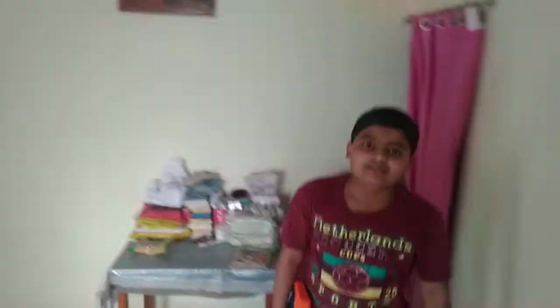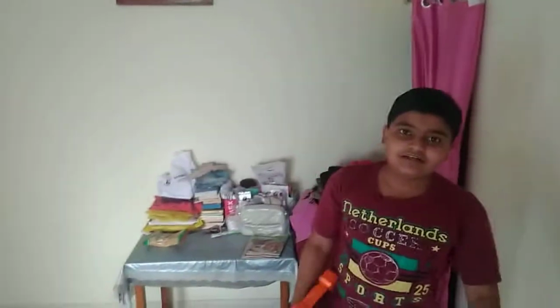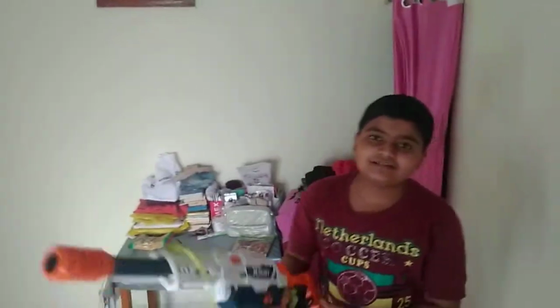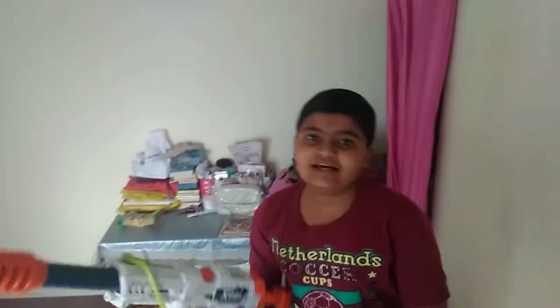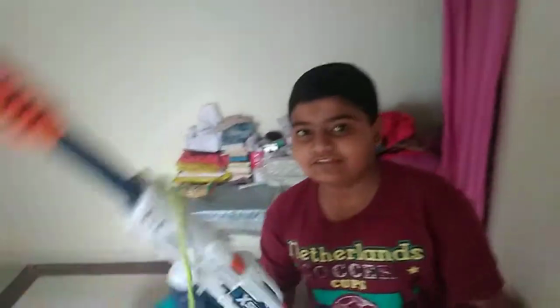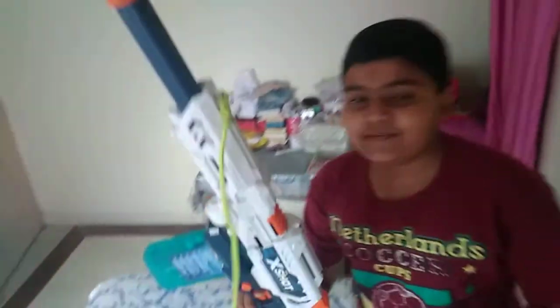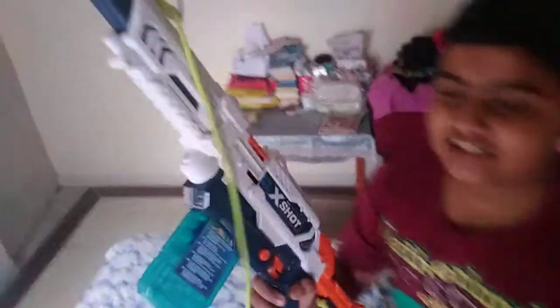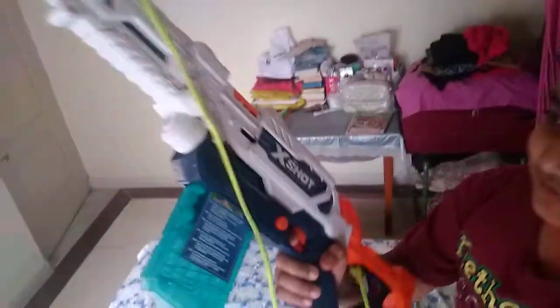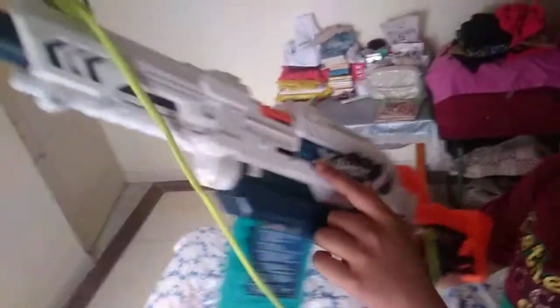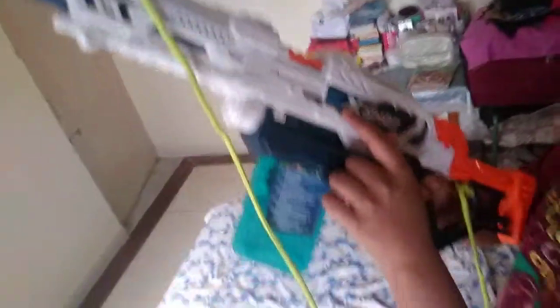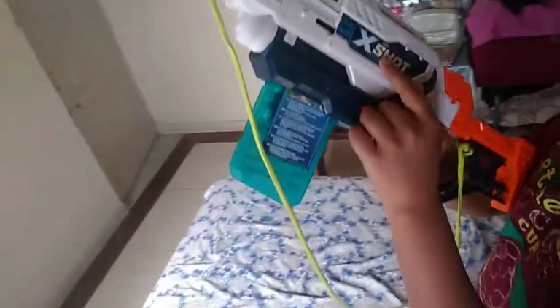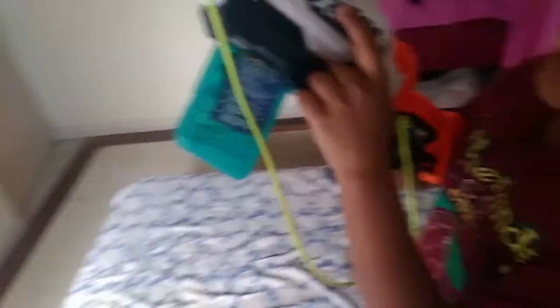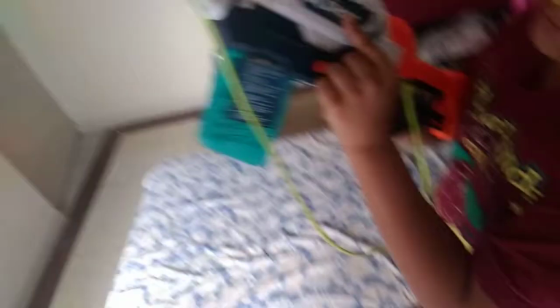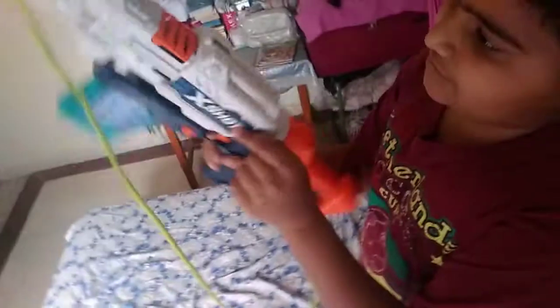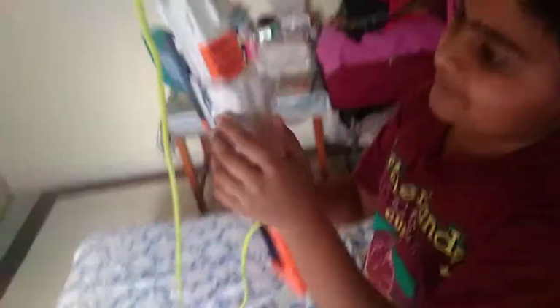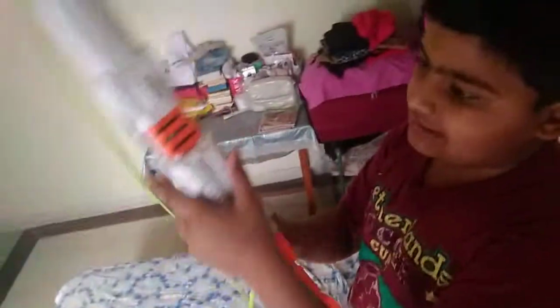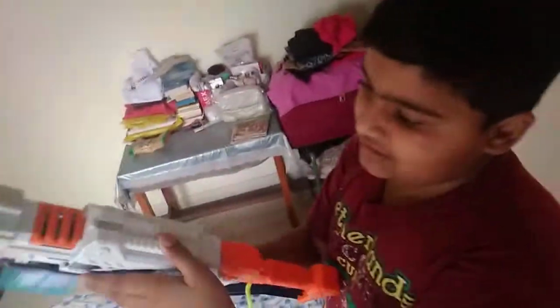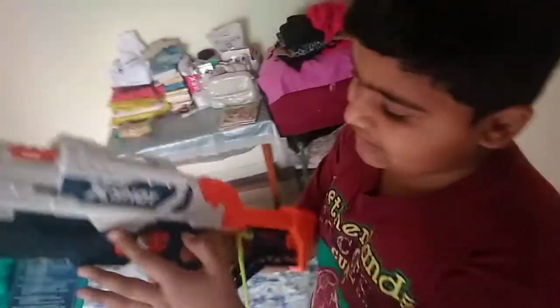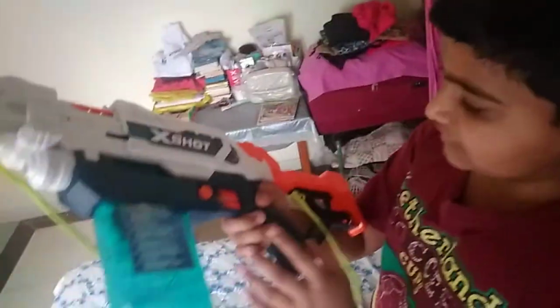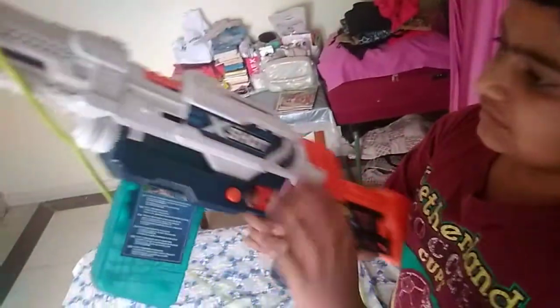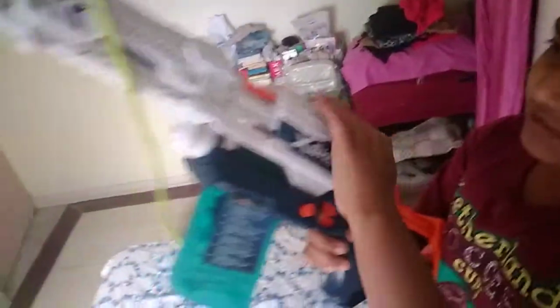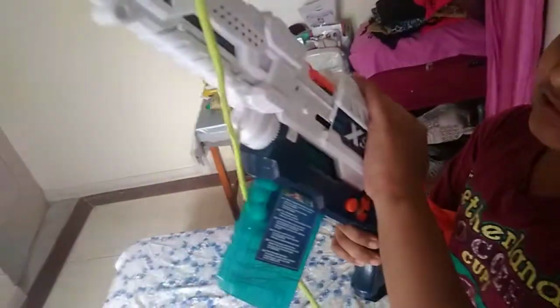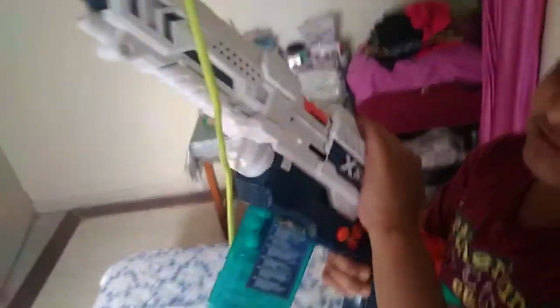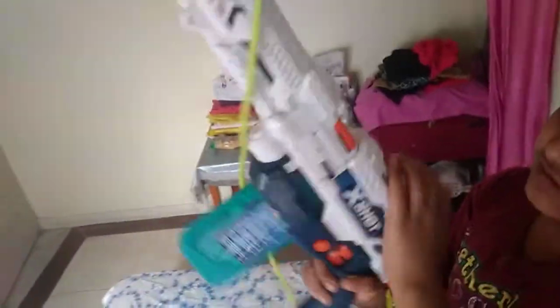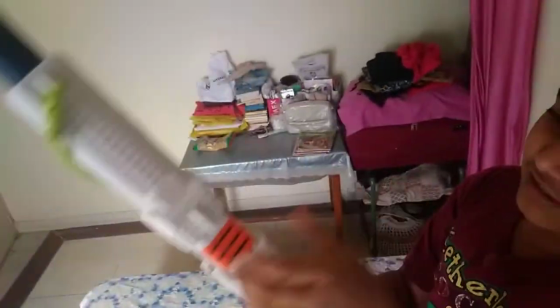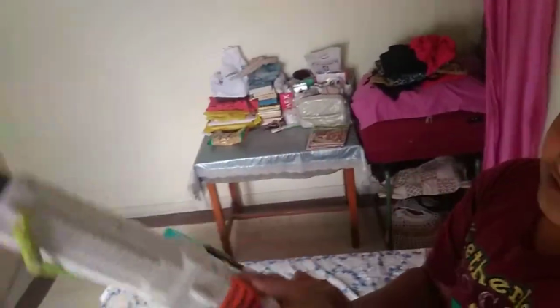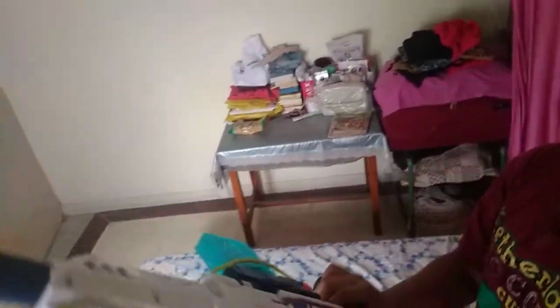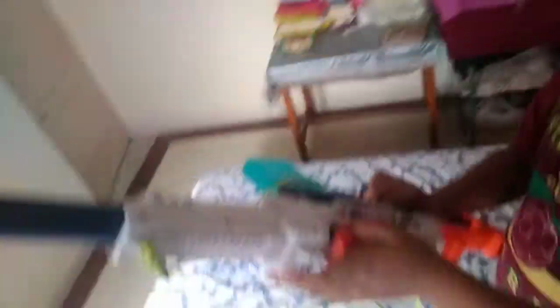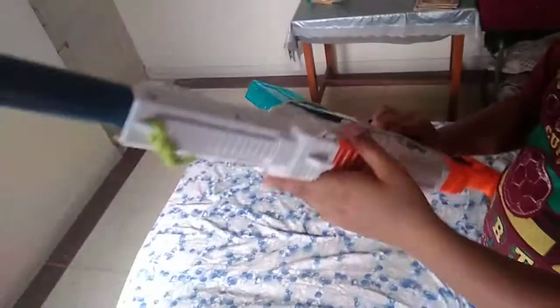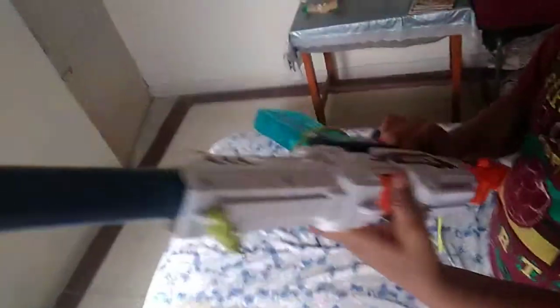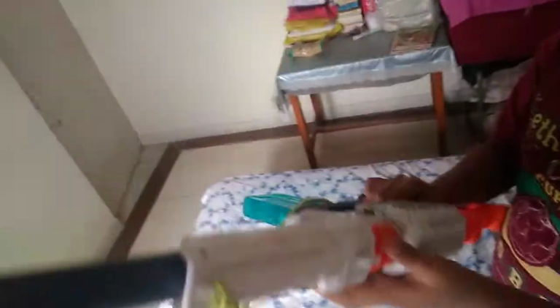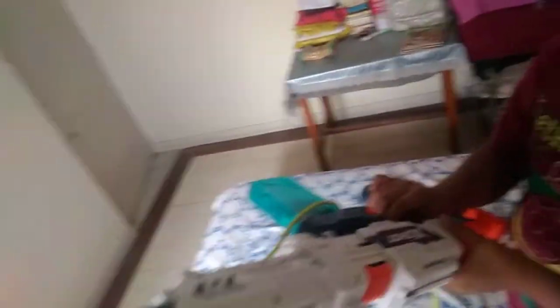Guys, I am not sure about this gun. This is an XShot gun, we can see here. This can be opened from here — this is a nab jesse gun.